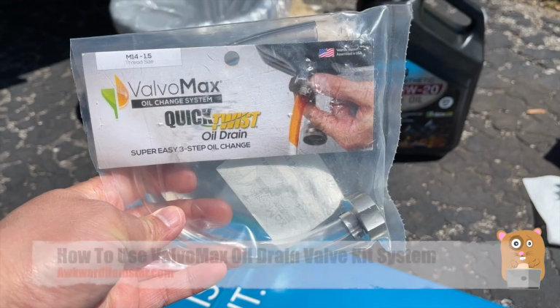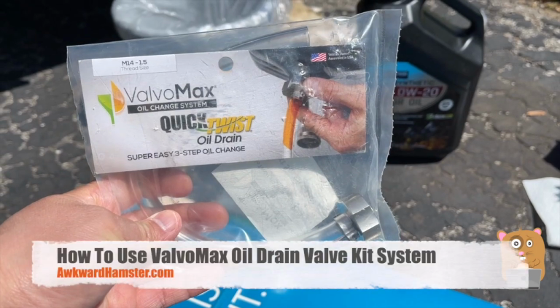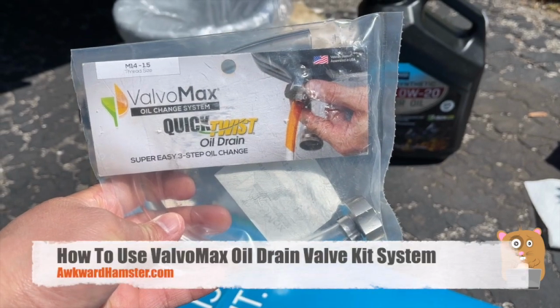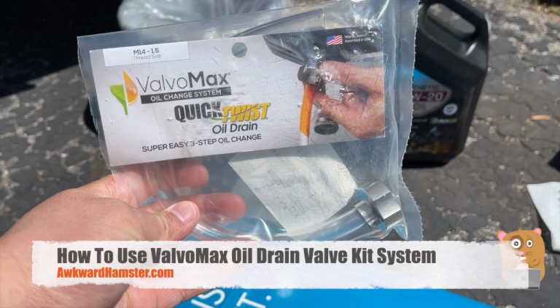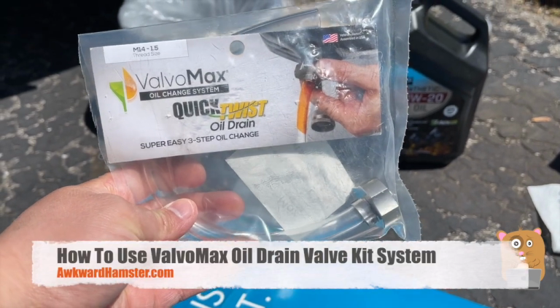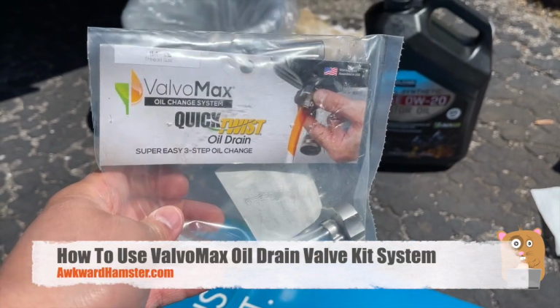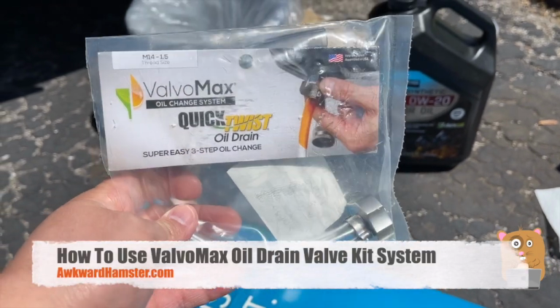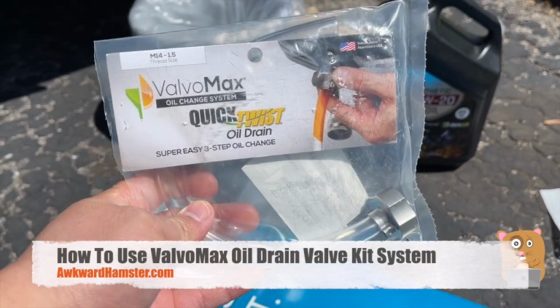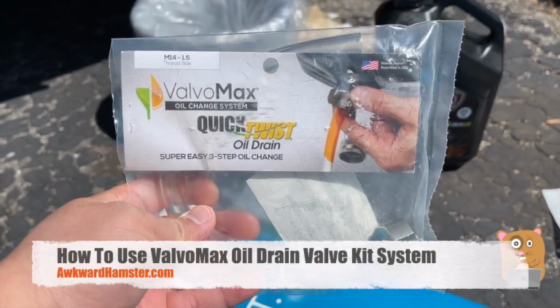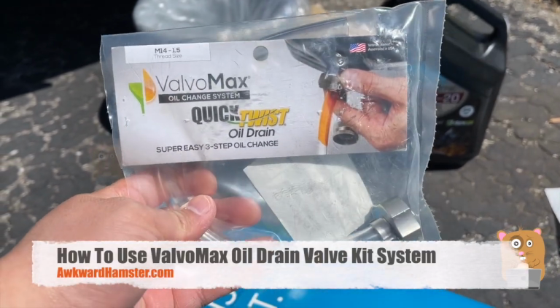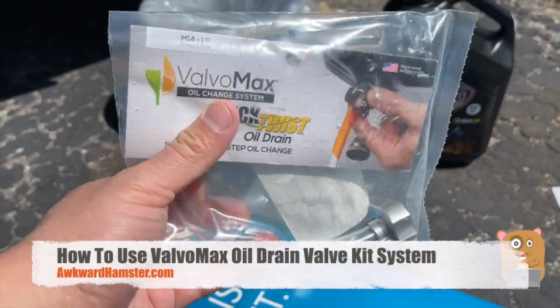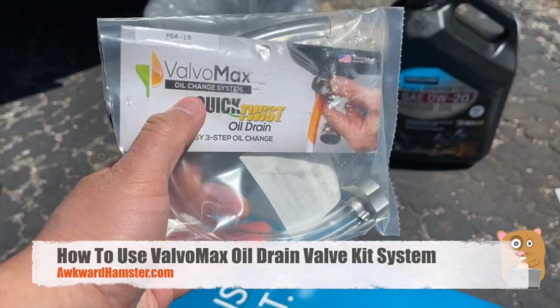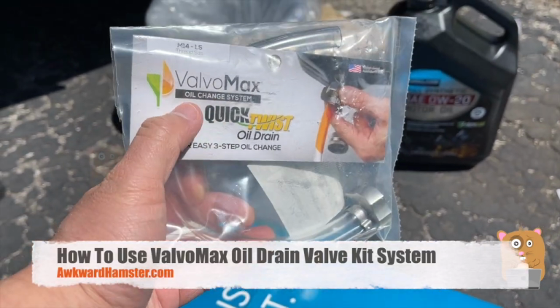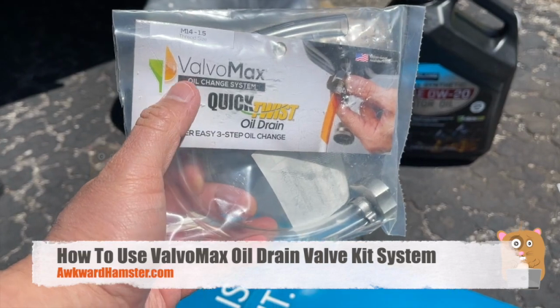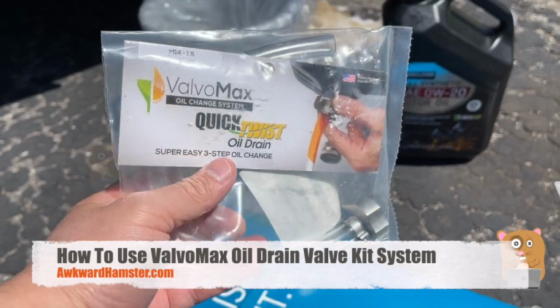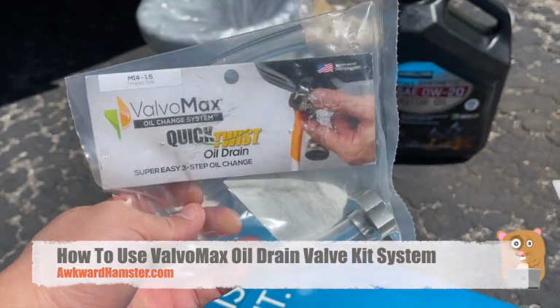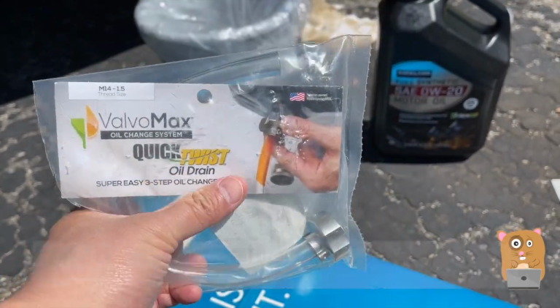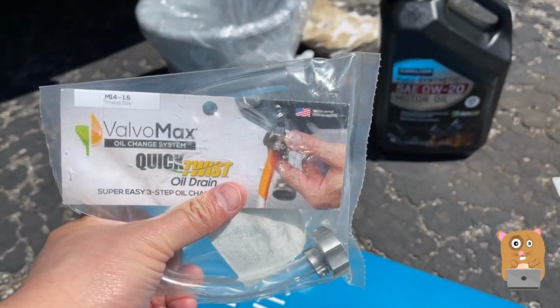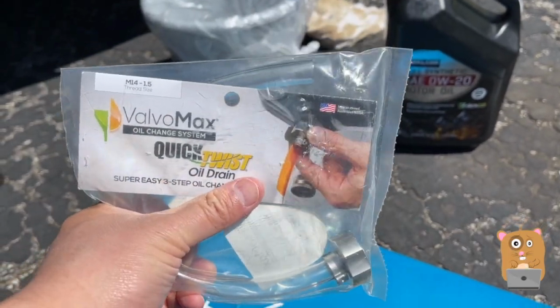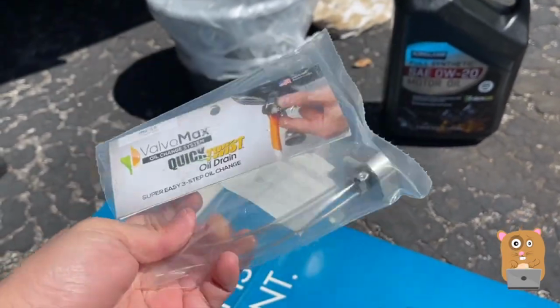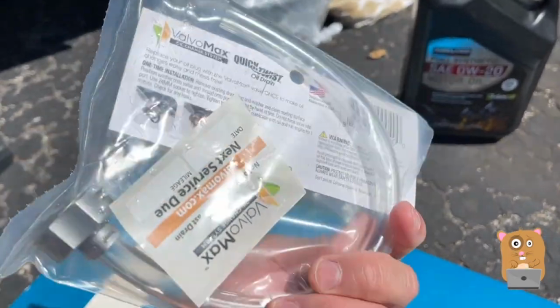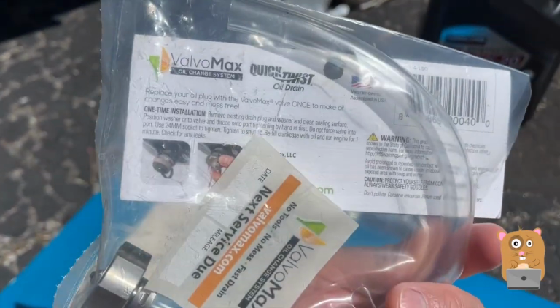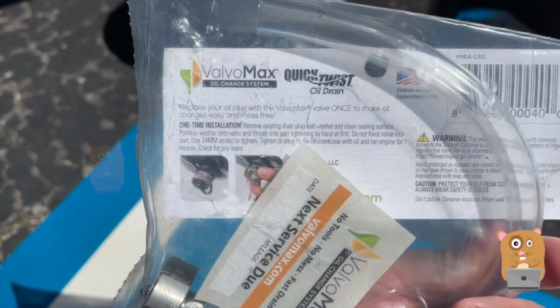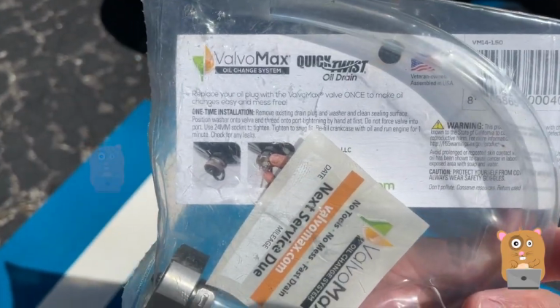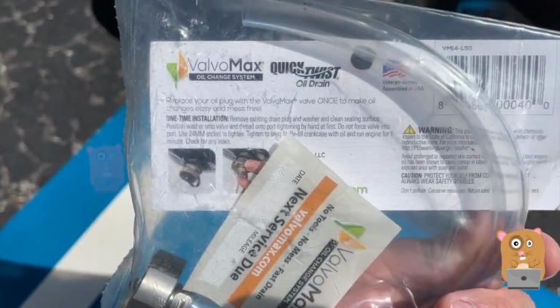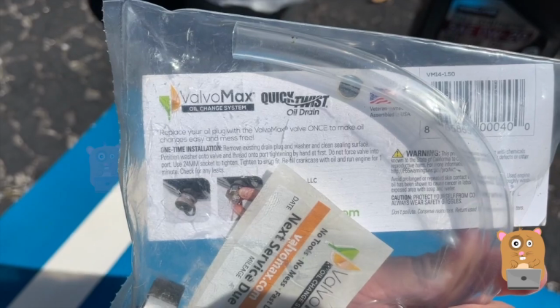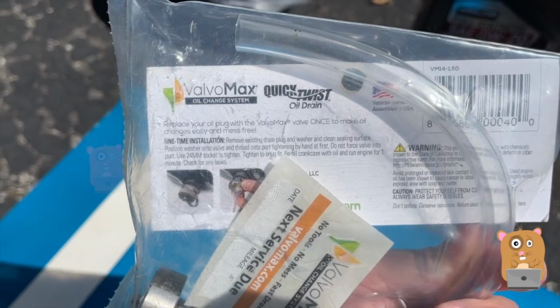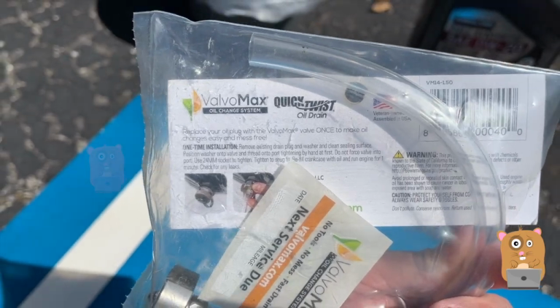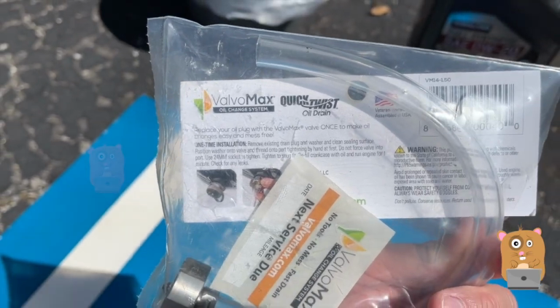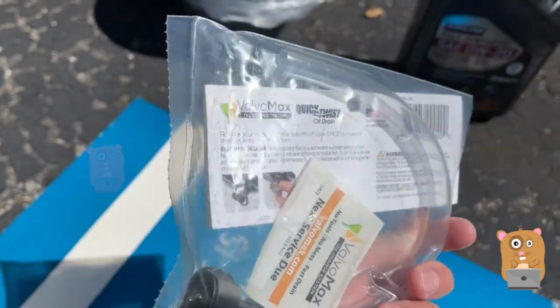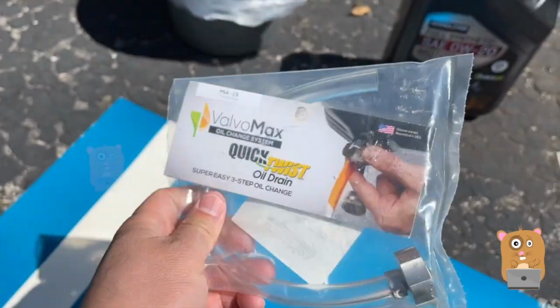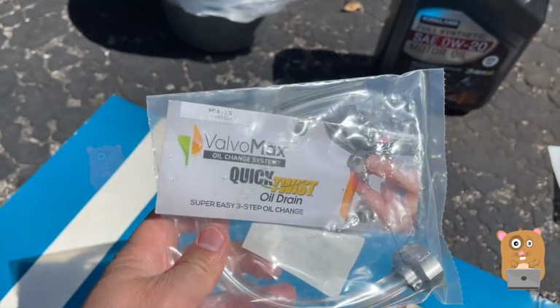Some time ago, I made a video about installing the Valvo Max, the quick oil change plug. And now, this is the first oil change after the install.